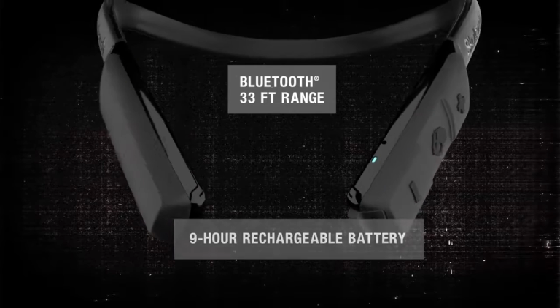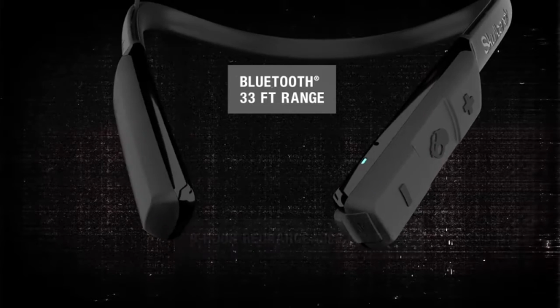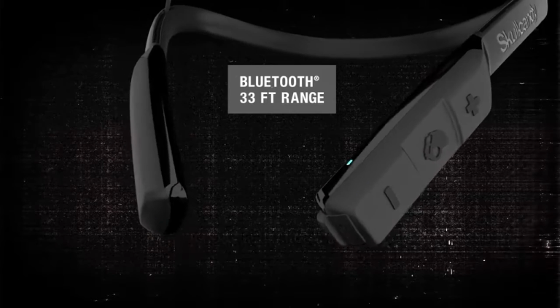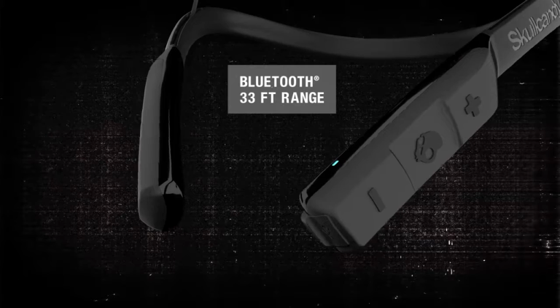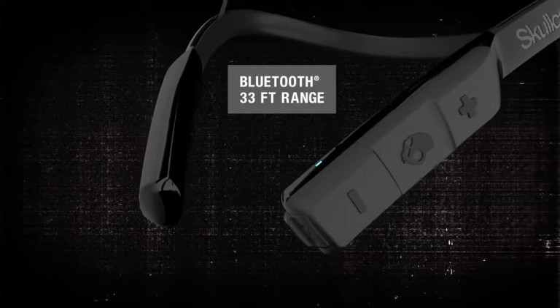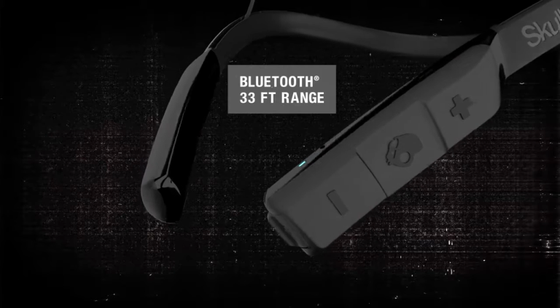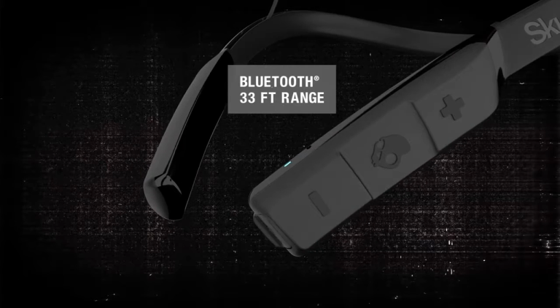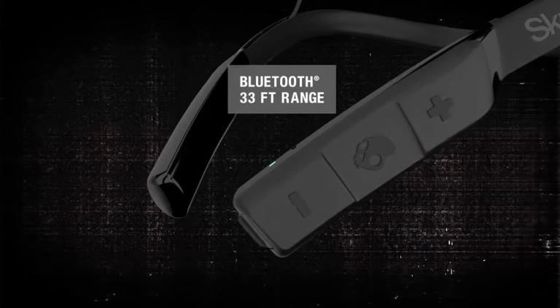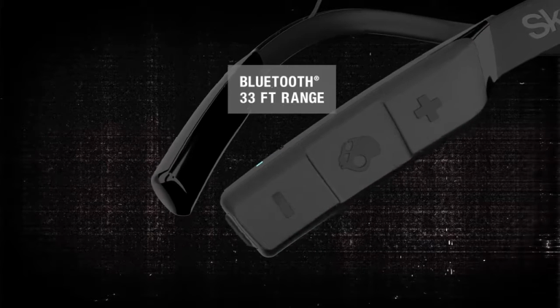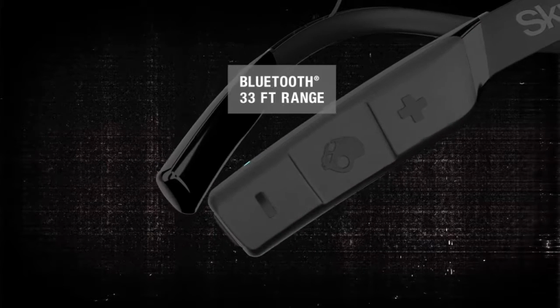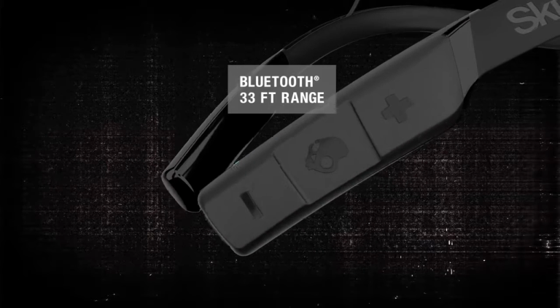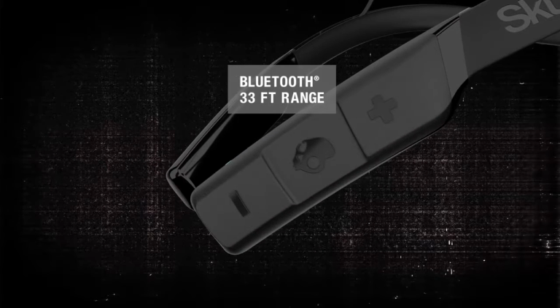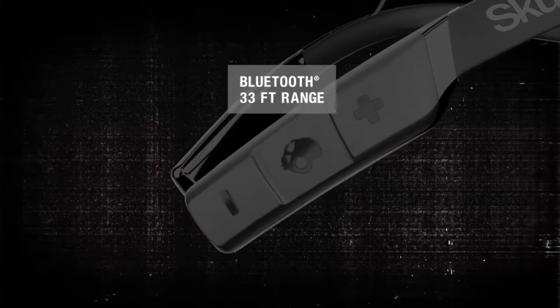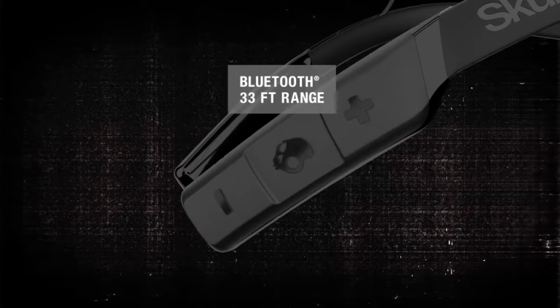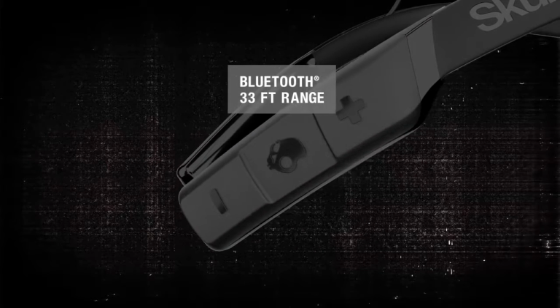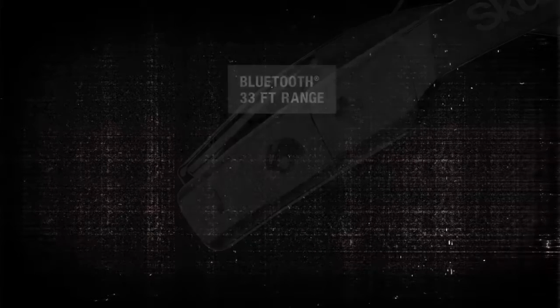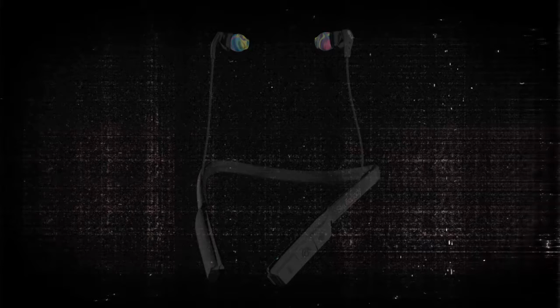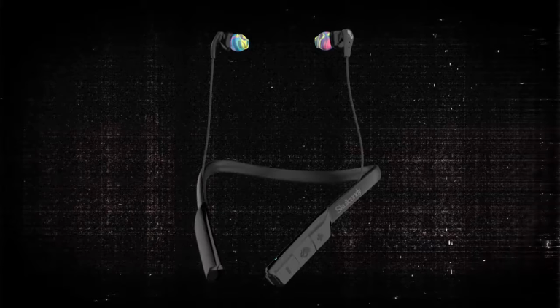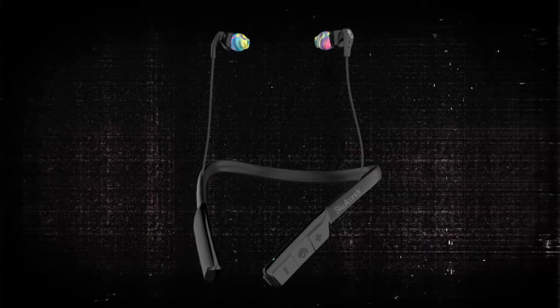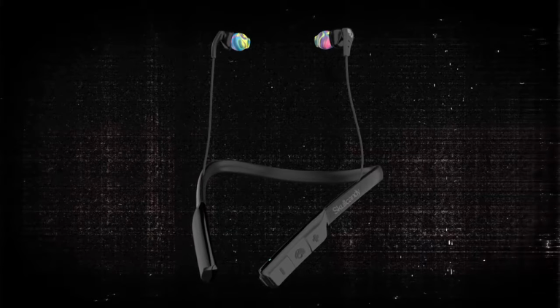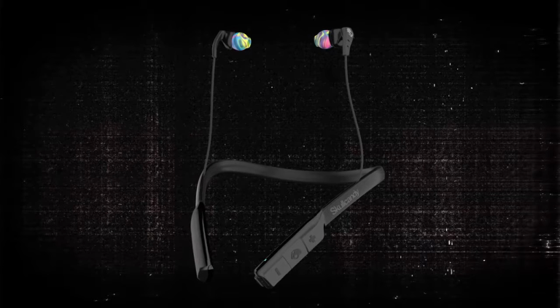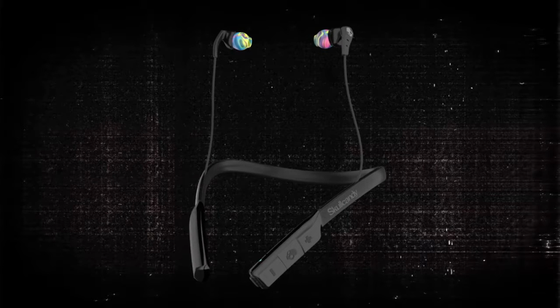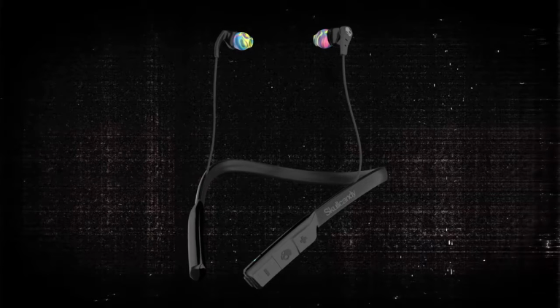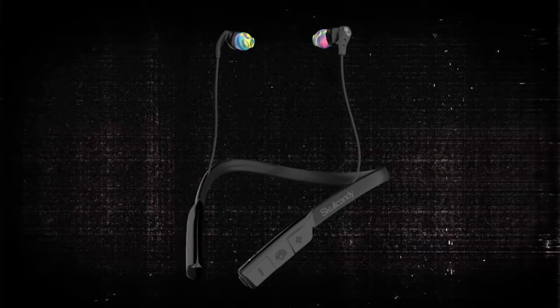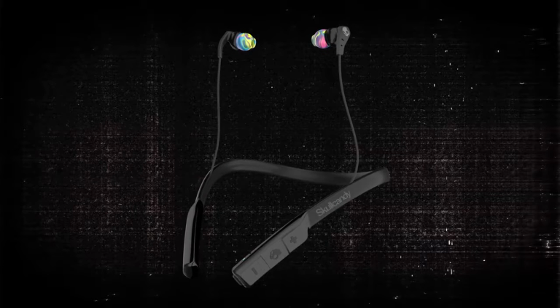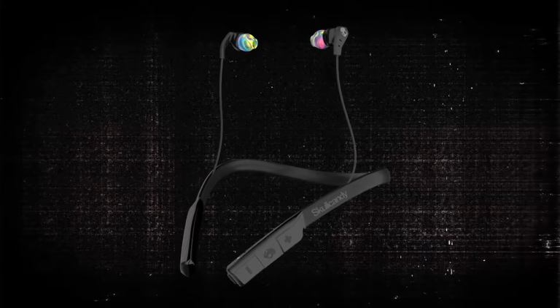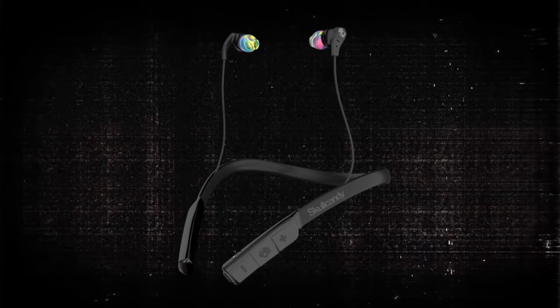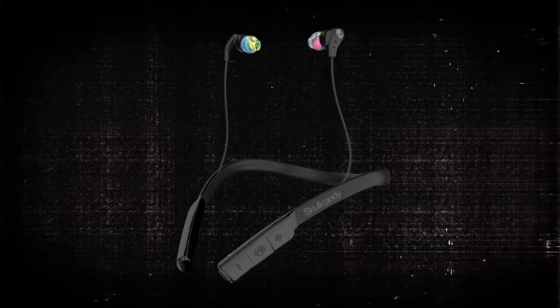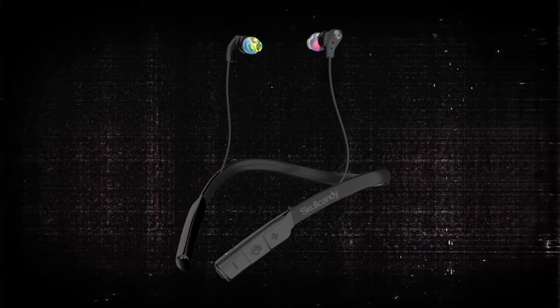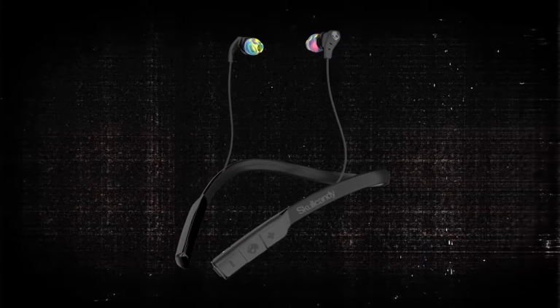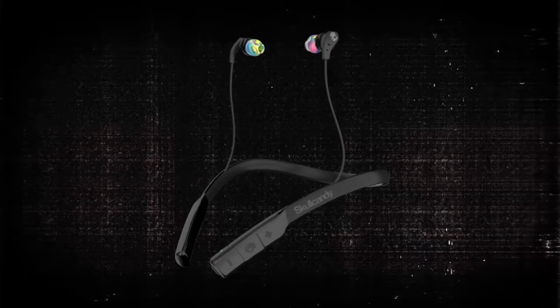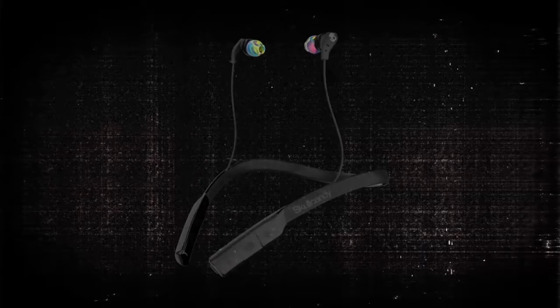And with the convenience of Bluetooth connectivity, you're free to move around up to 33 feet from your paired device. Method Wireless — a sweat resistant and secure wireless bud that will help you get the most from every workout.